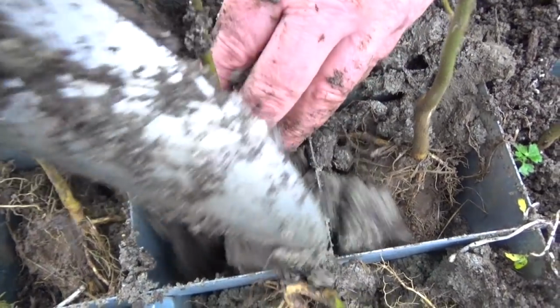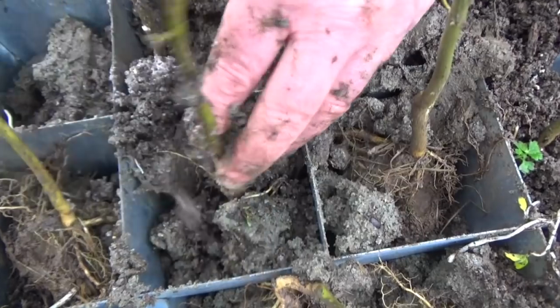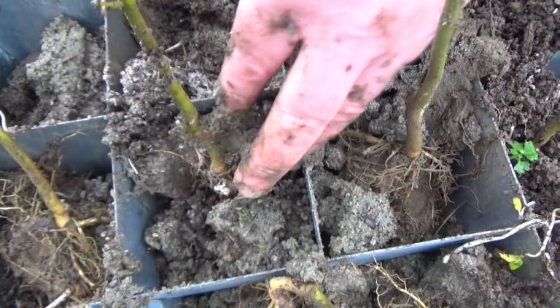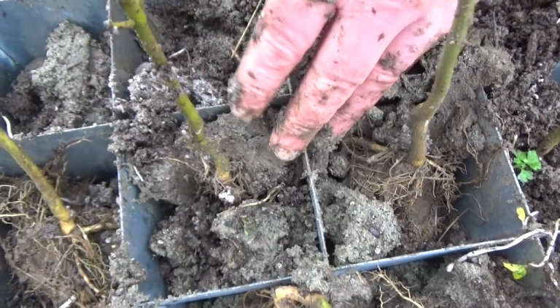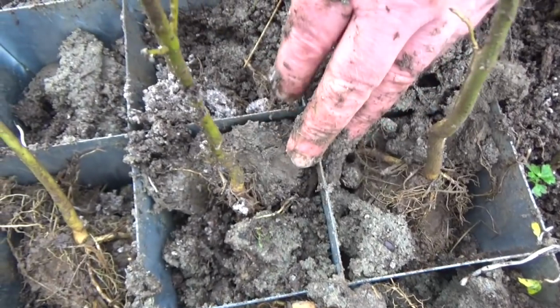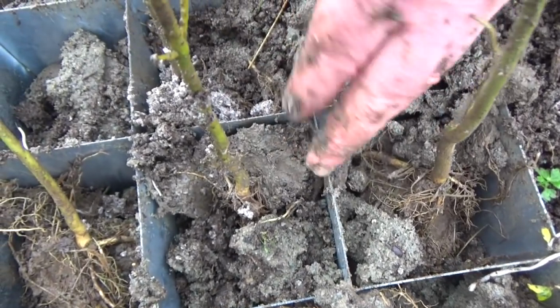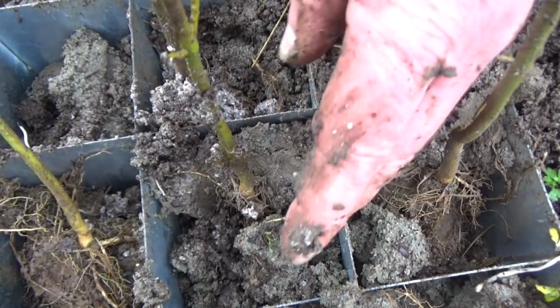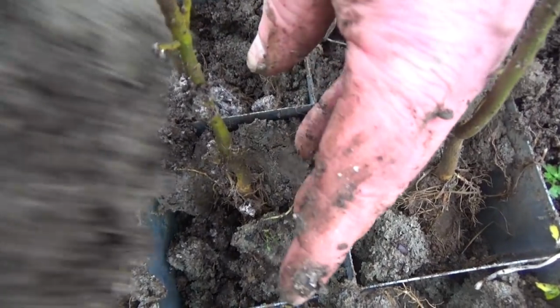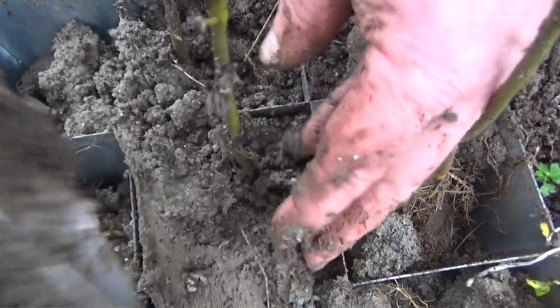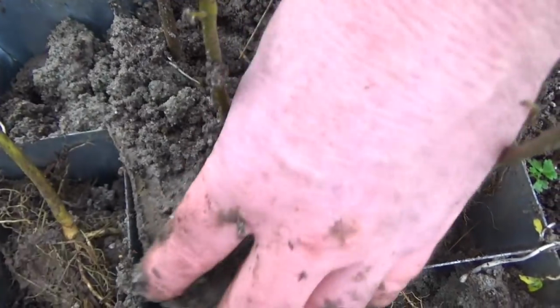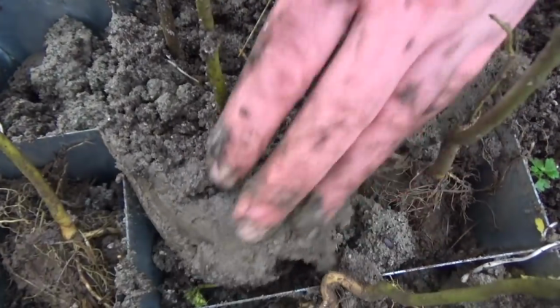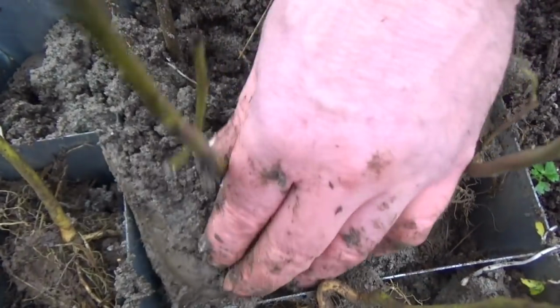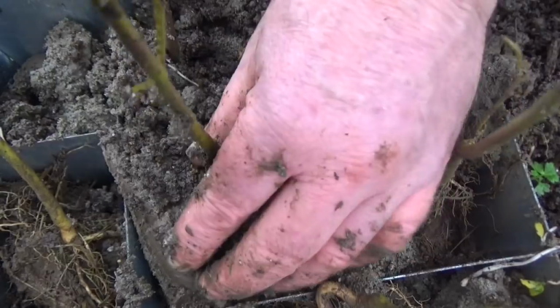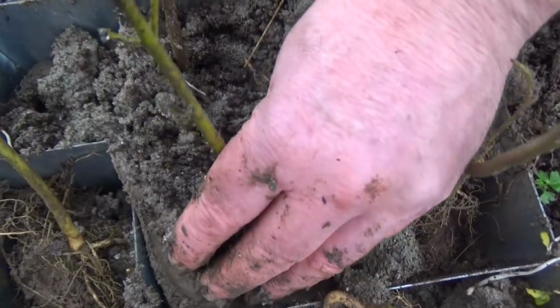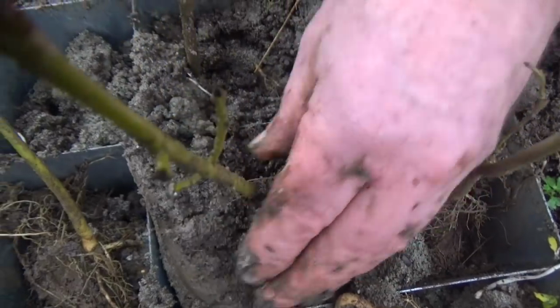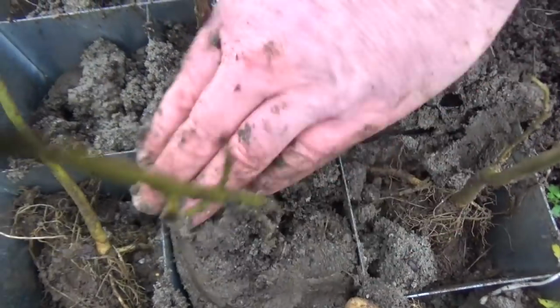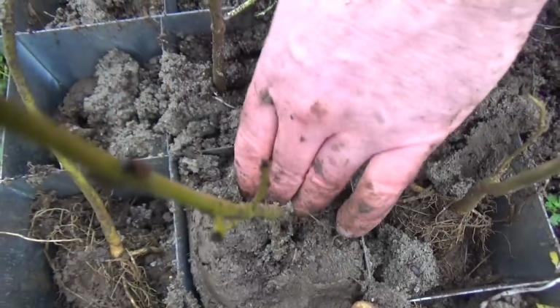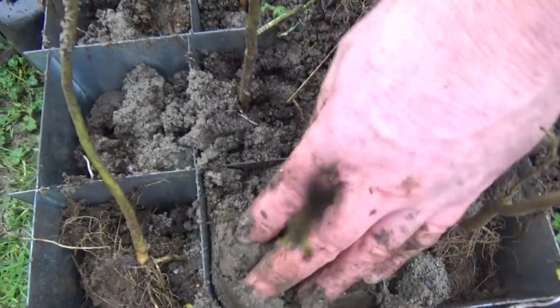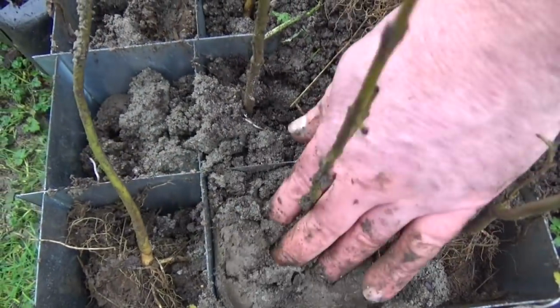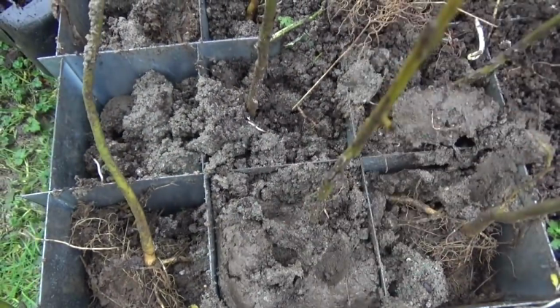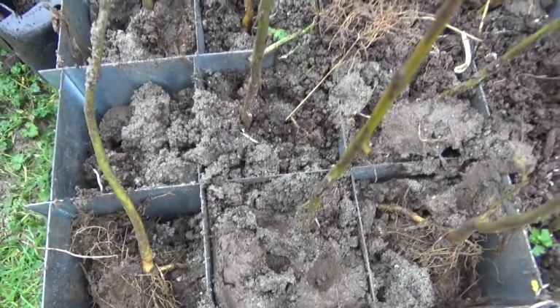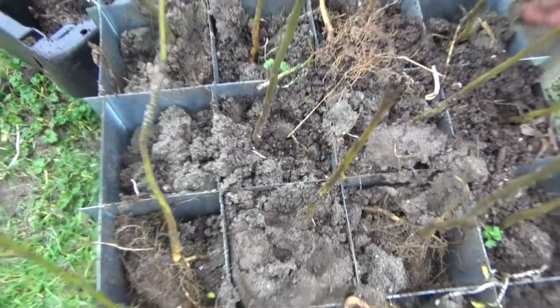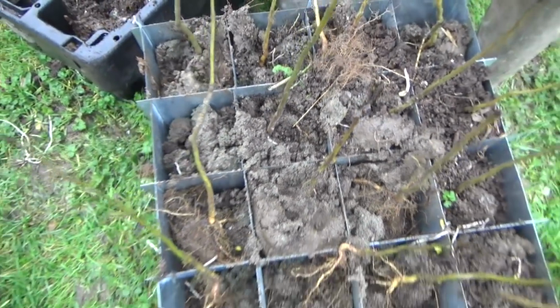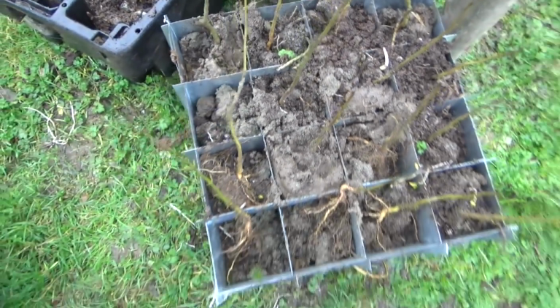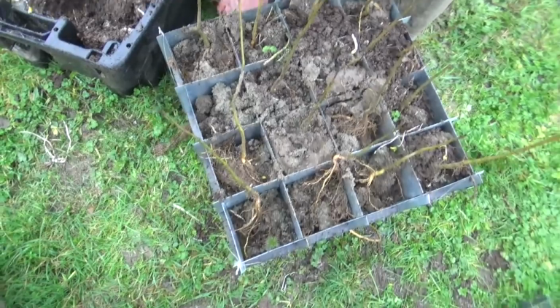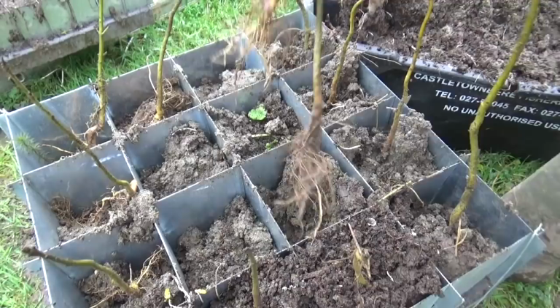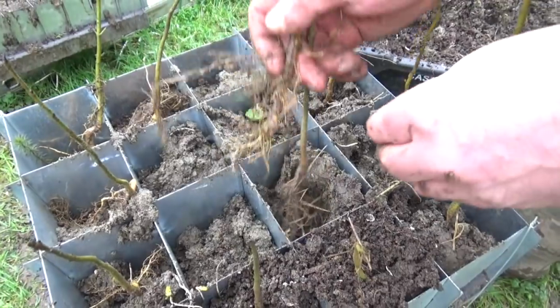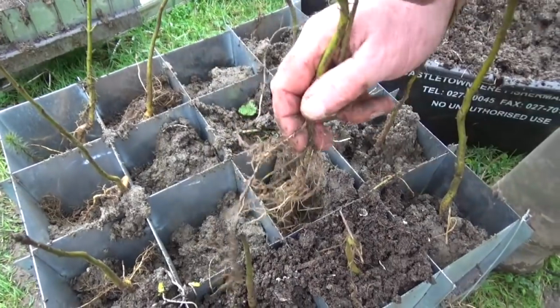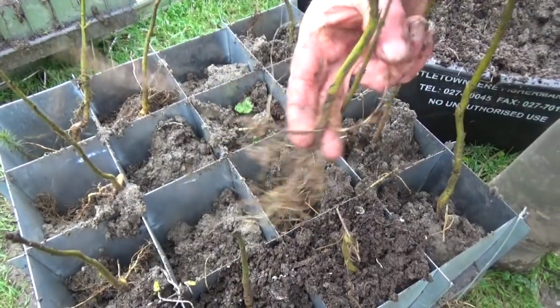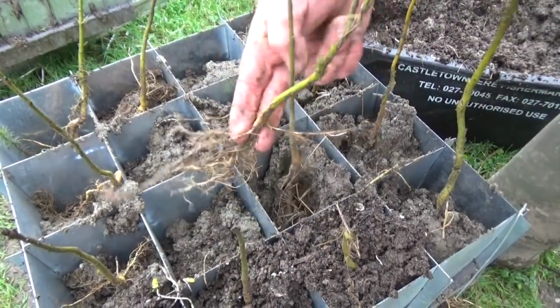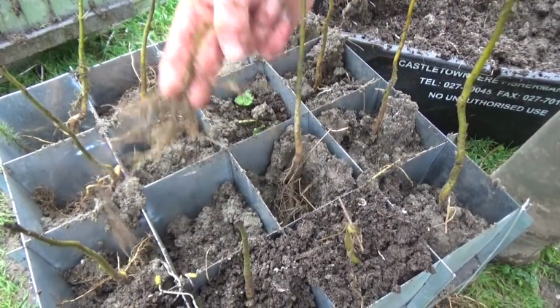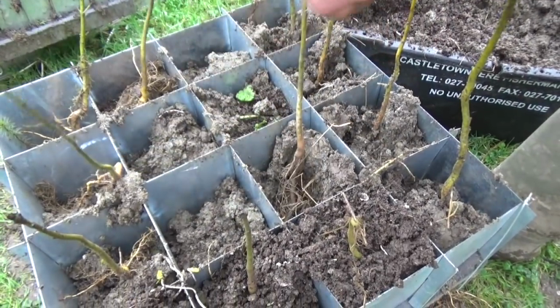Of course, you don't need a fancy plasma cutter to make these. A thin cutting disc in a grinder would do the same thing, or even a metal bandsaw. But I have a plasma cutter these days, and I'm going to play with it.